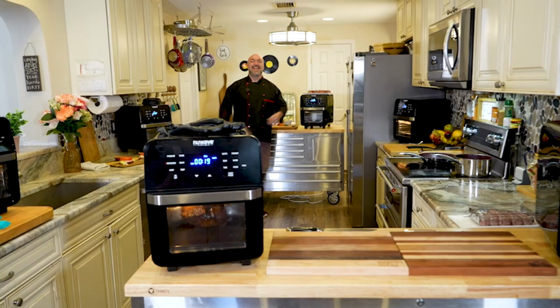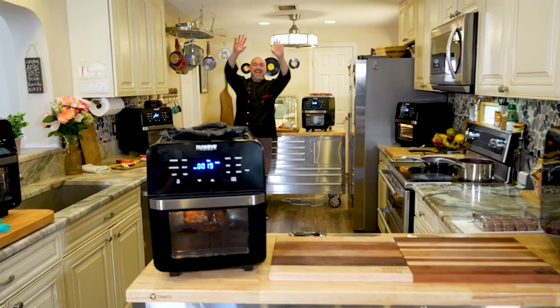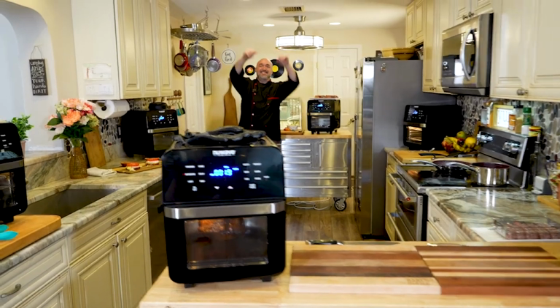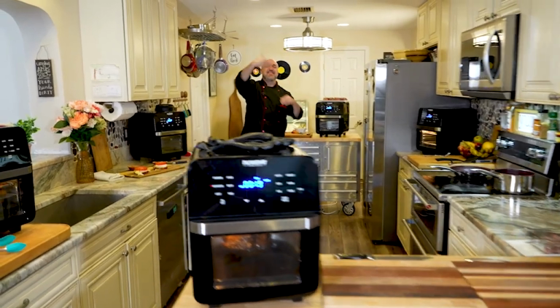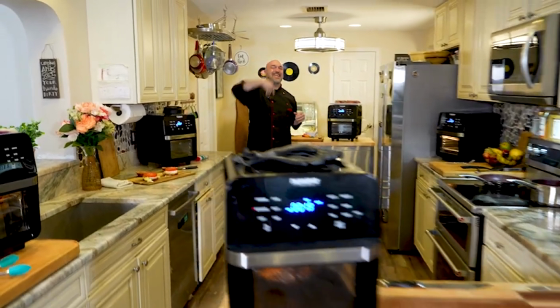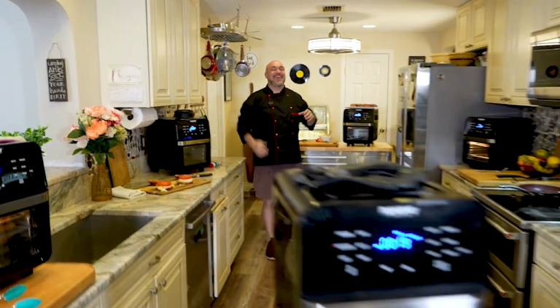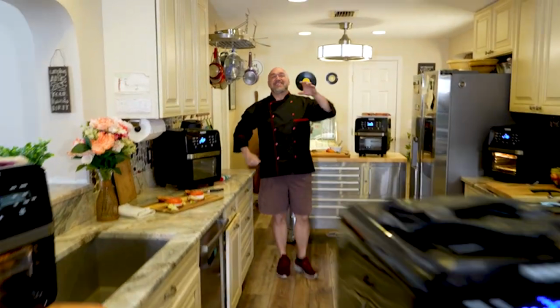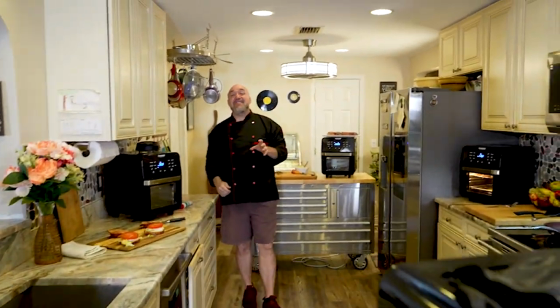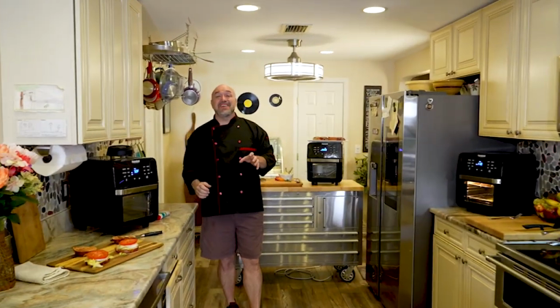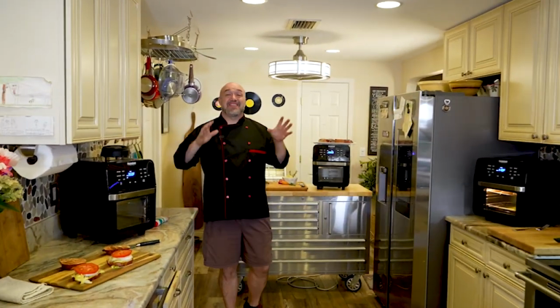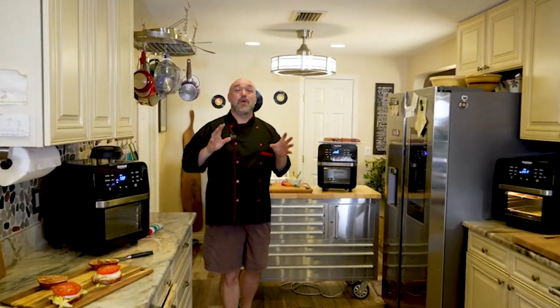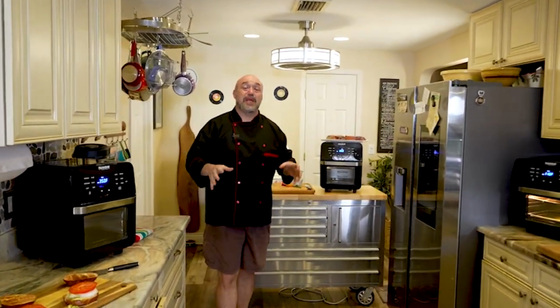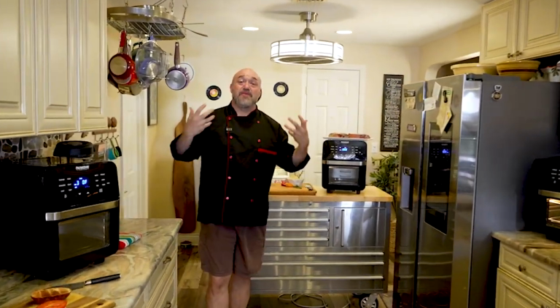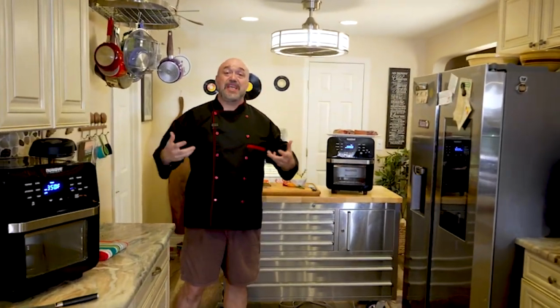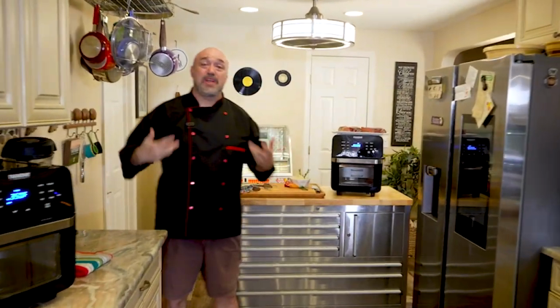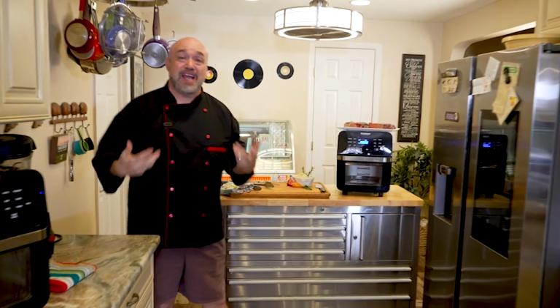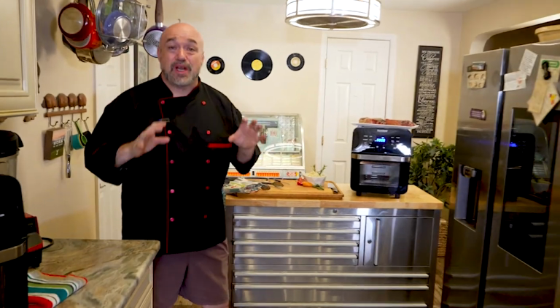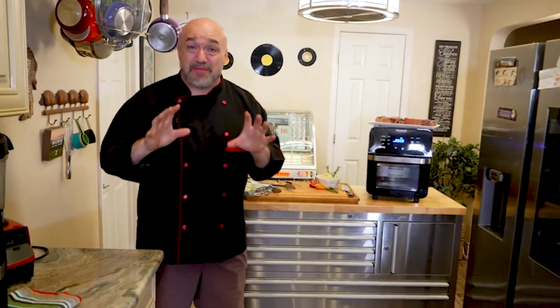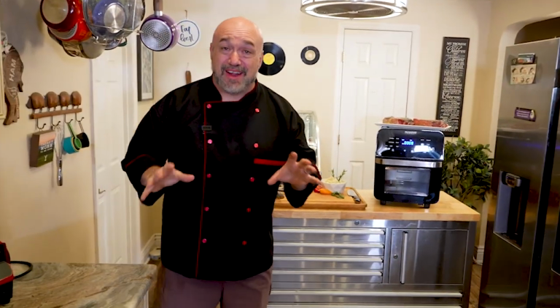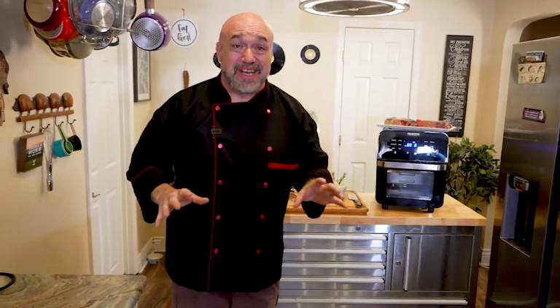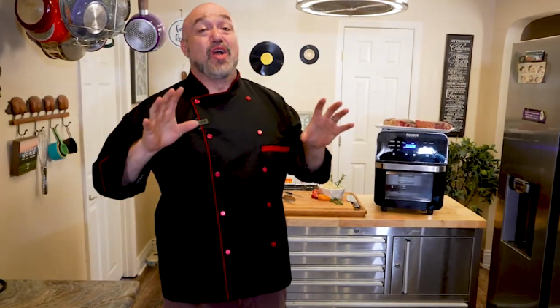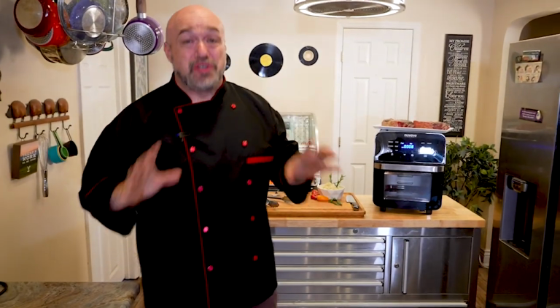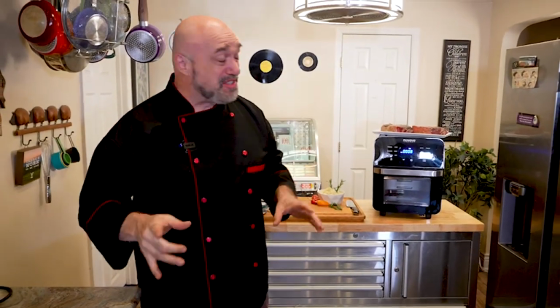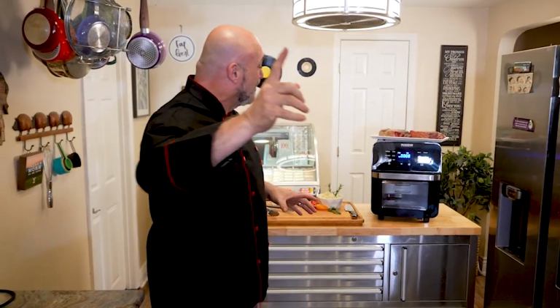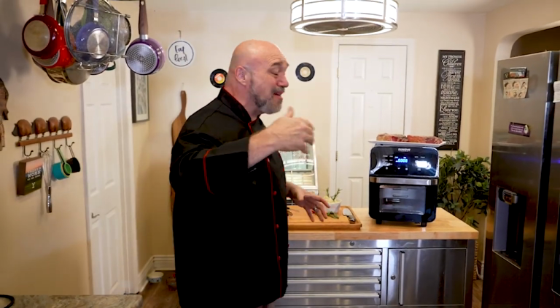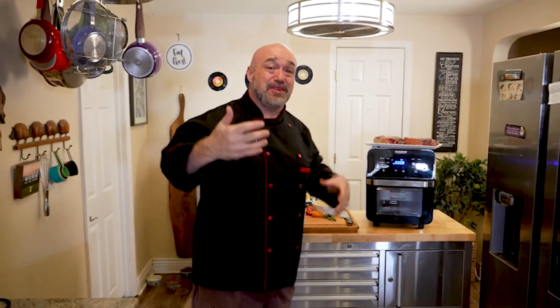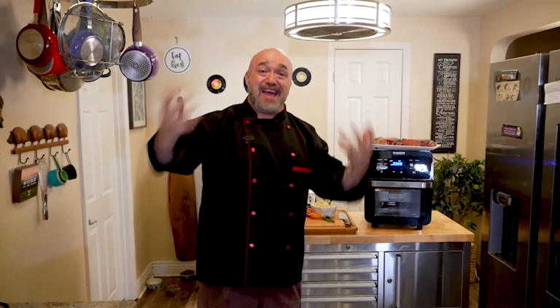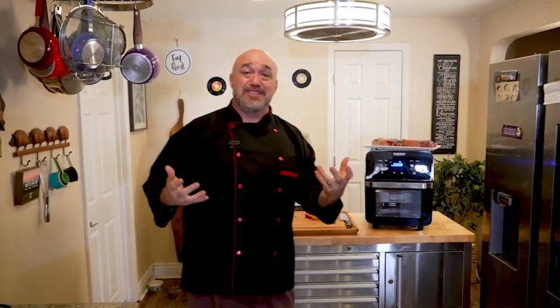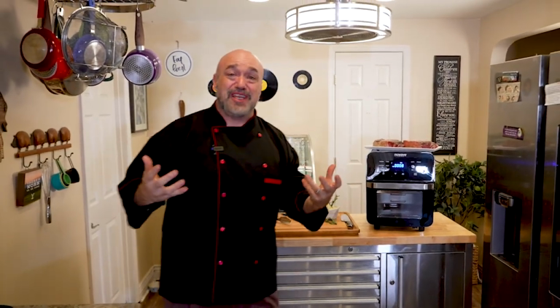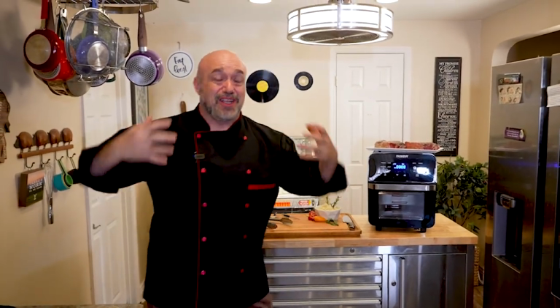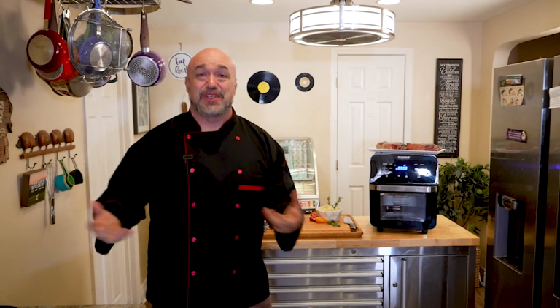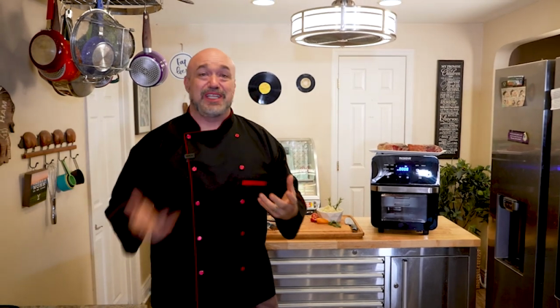Hey guys, come on back here. You're having a look at the New Wave Brio 15.5 quart air fryer oven. I'm going to show you half a dozen things that I love to cook in this.